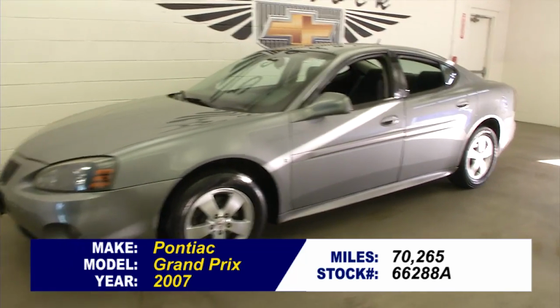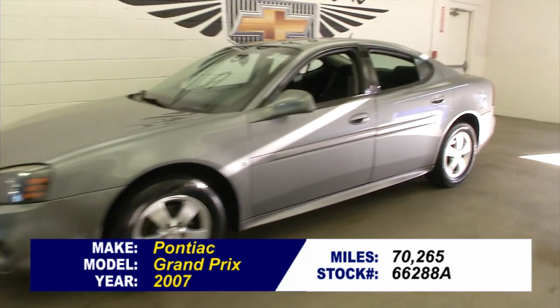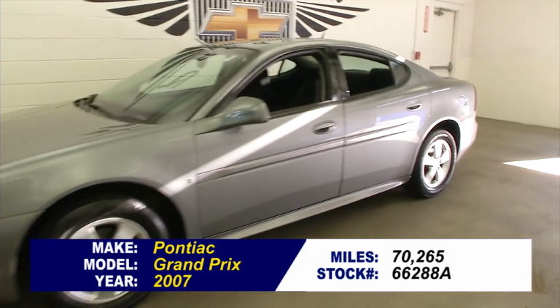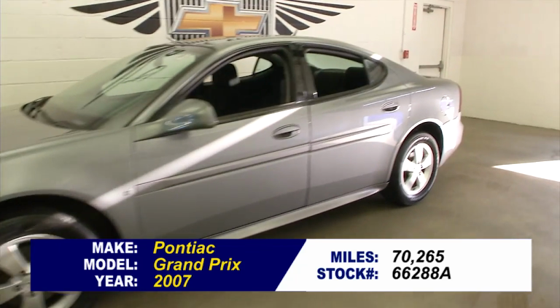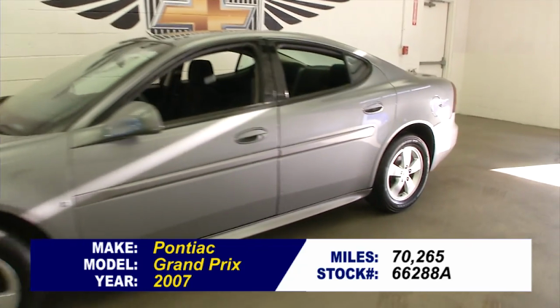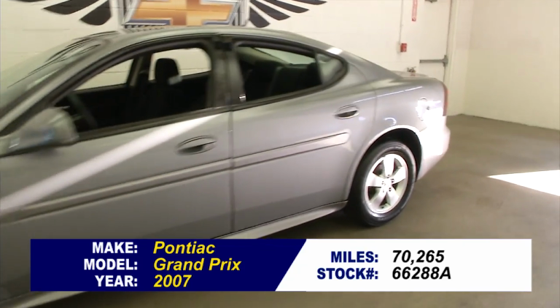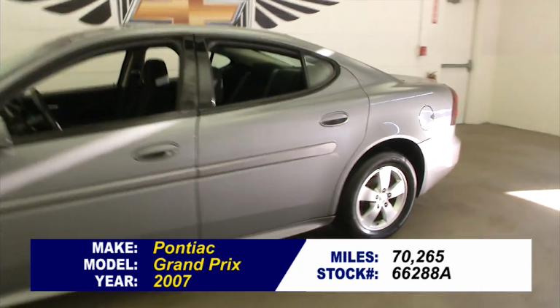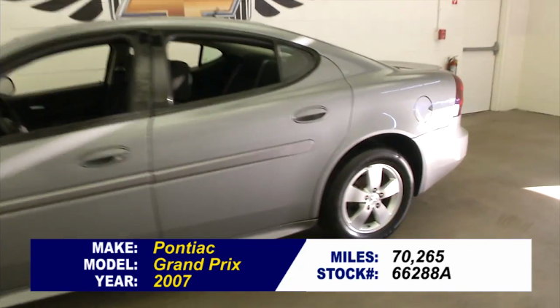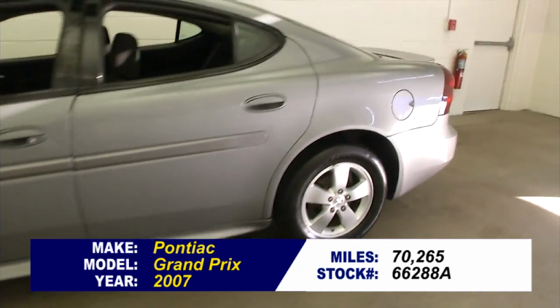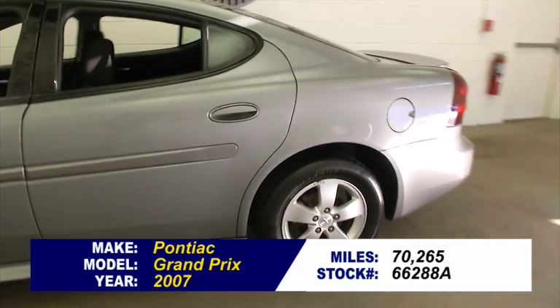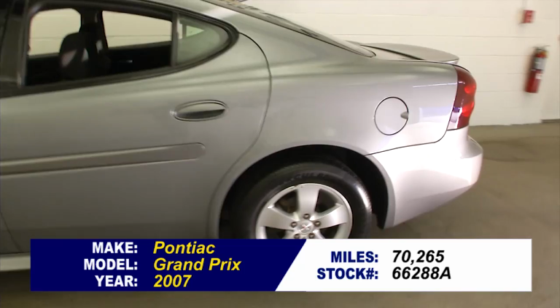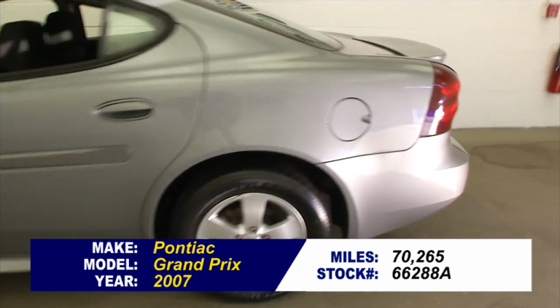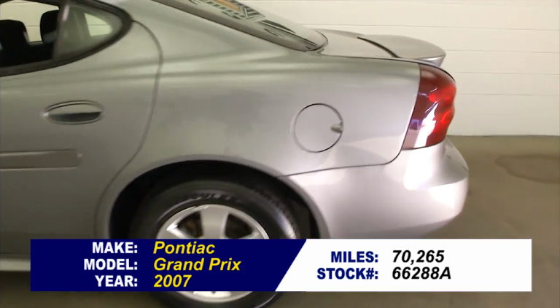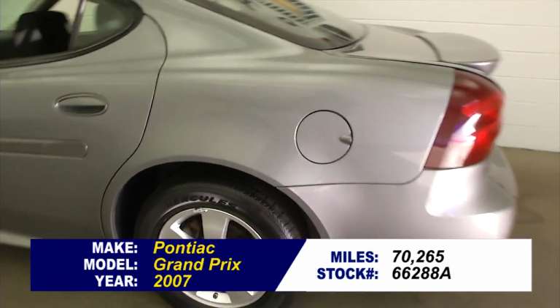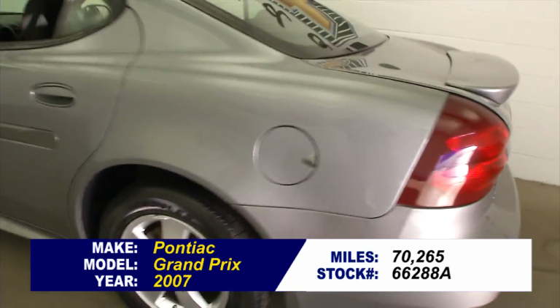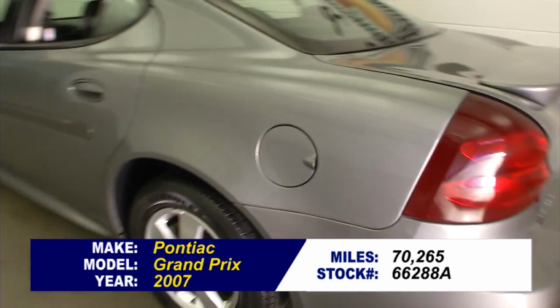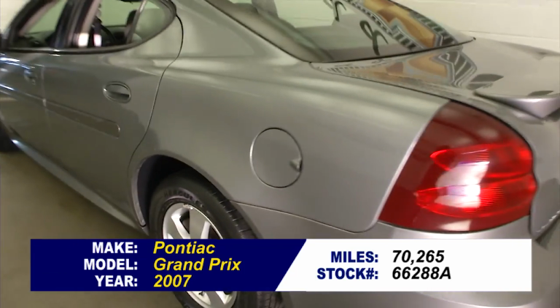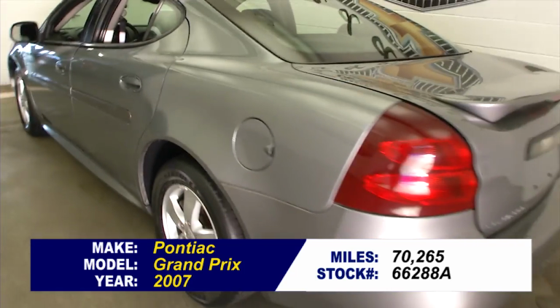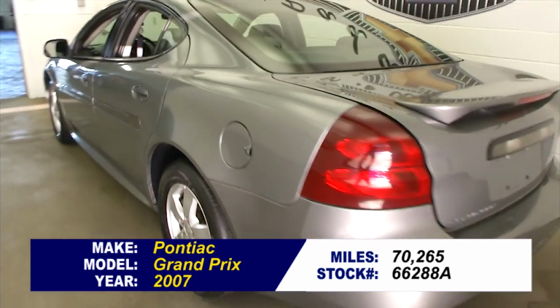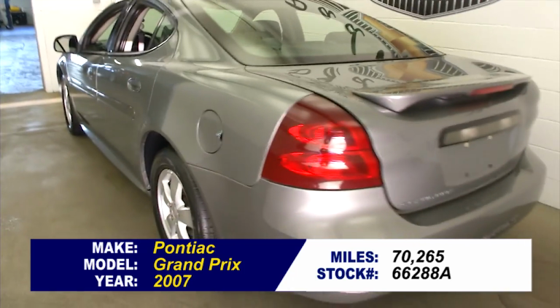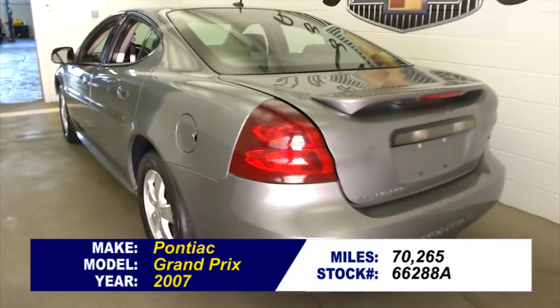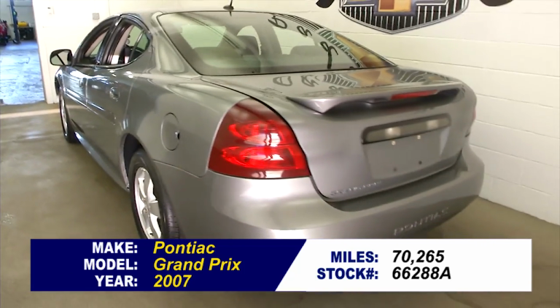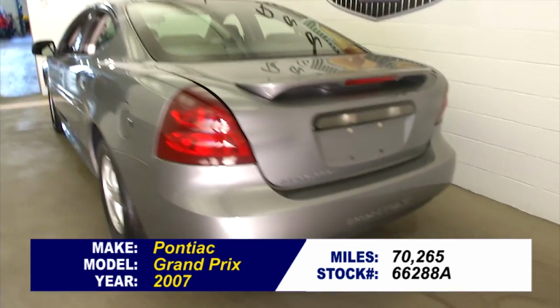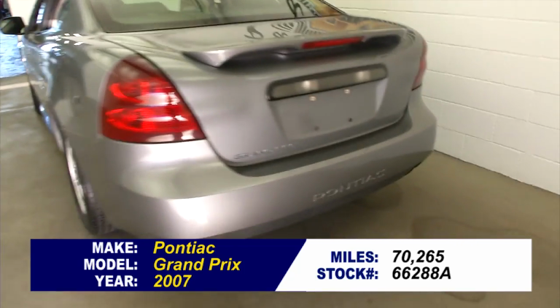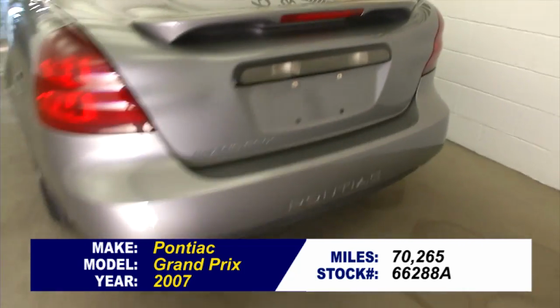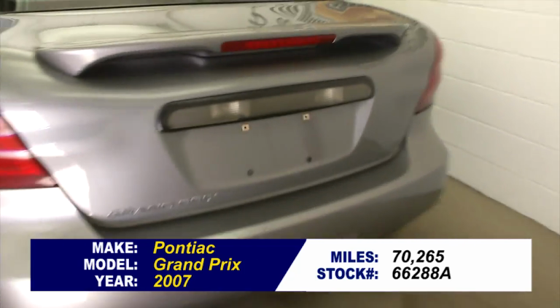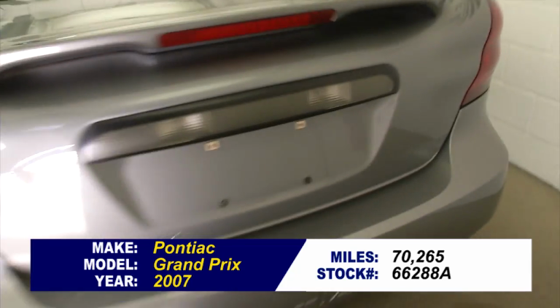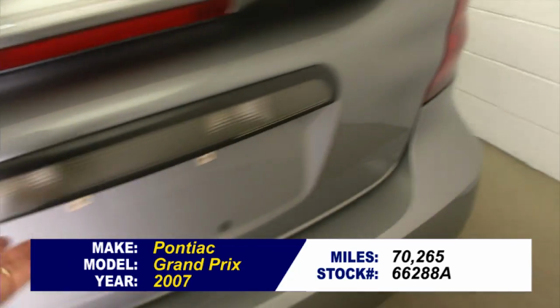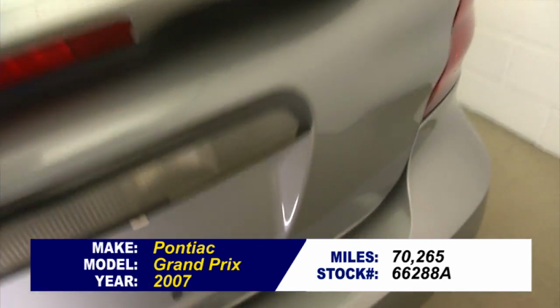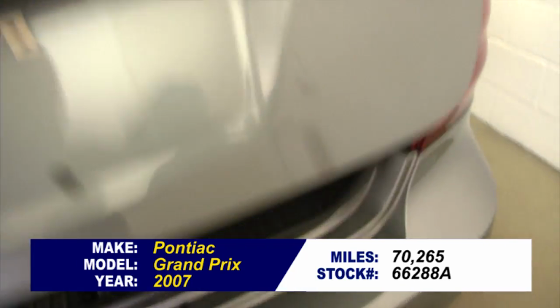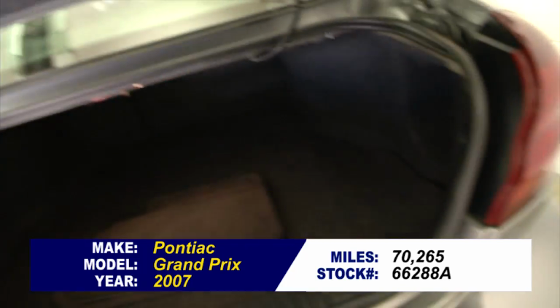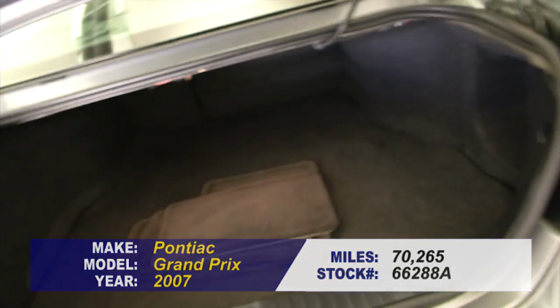Let's take a look at this Pontiac Grand Prix. In this video walkaround we're simply going to start at the back of the vehicle and work our way to the front of the vehicle, so you have a better idea of the condition of this Pontiac.